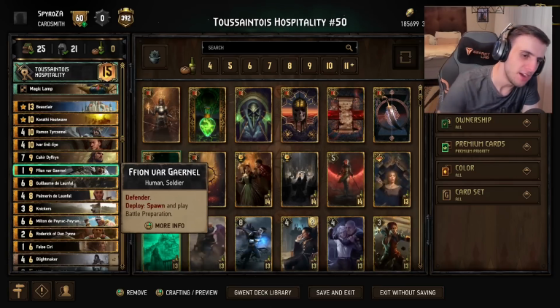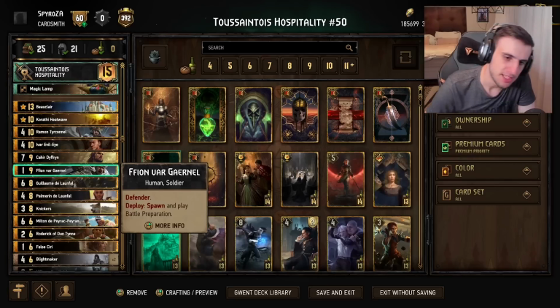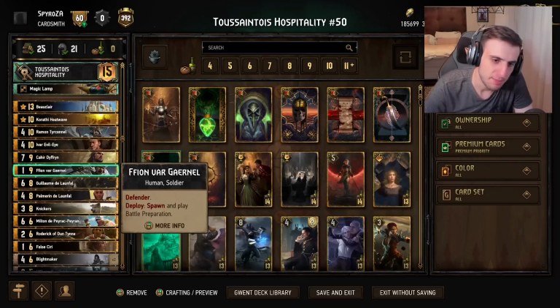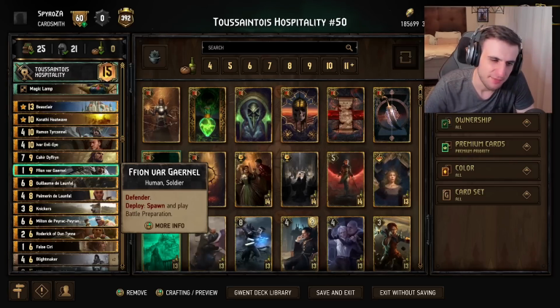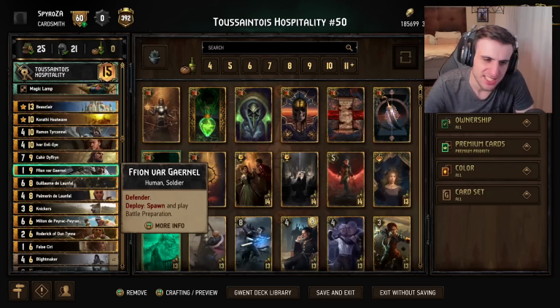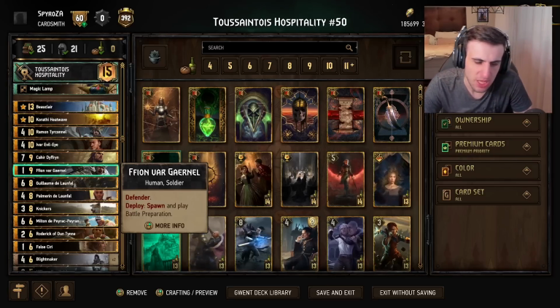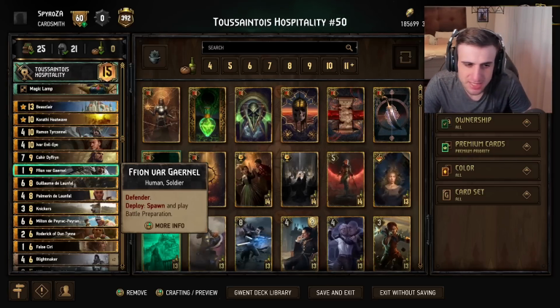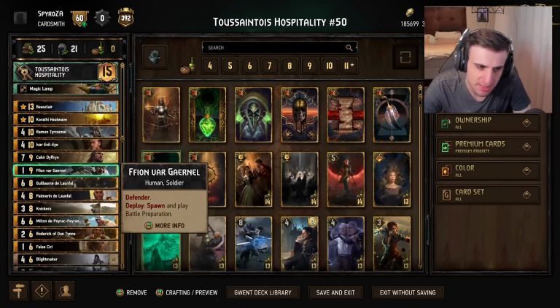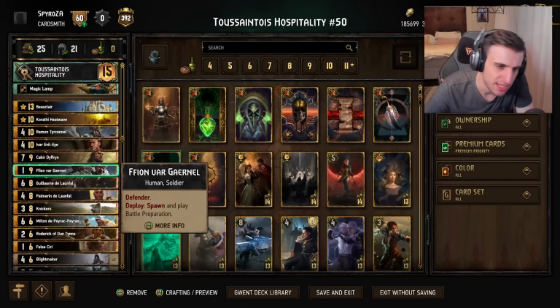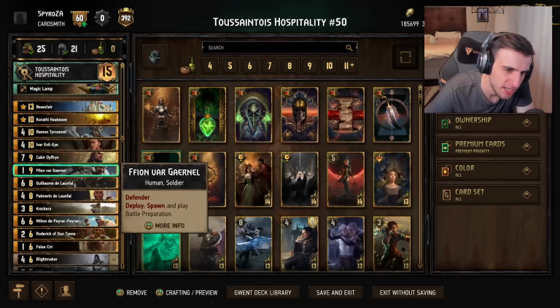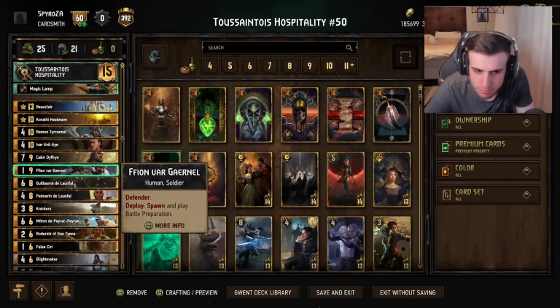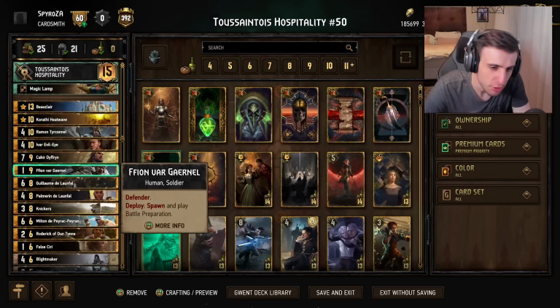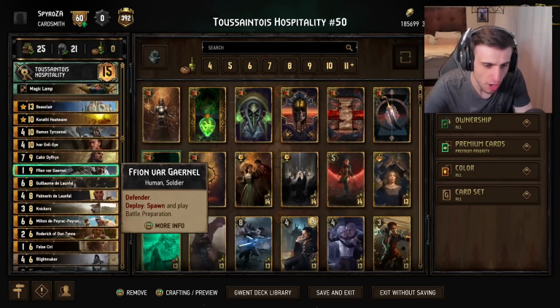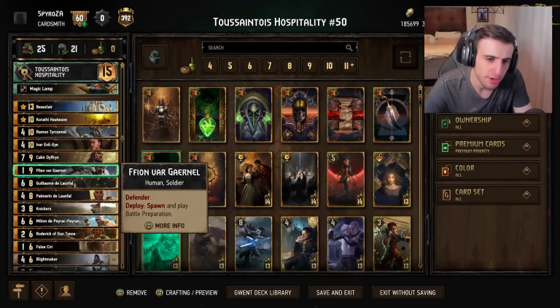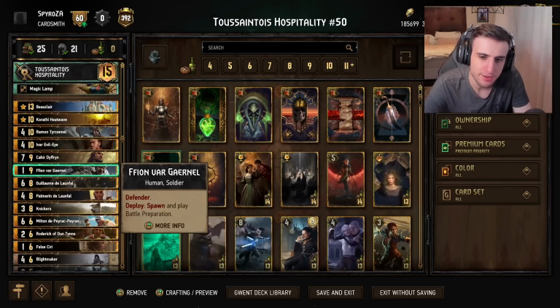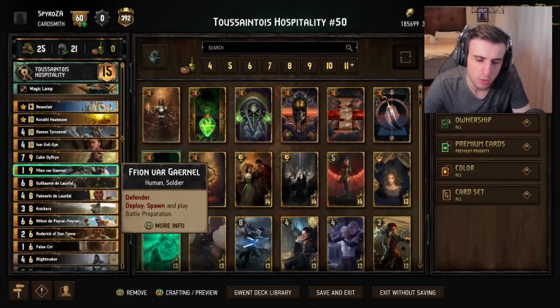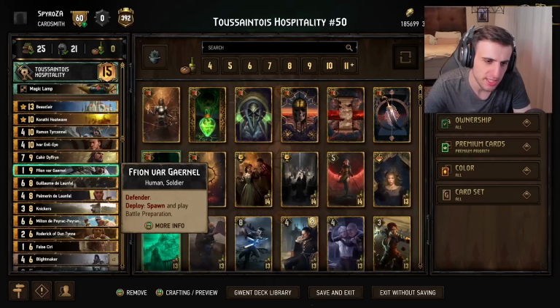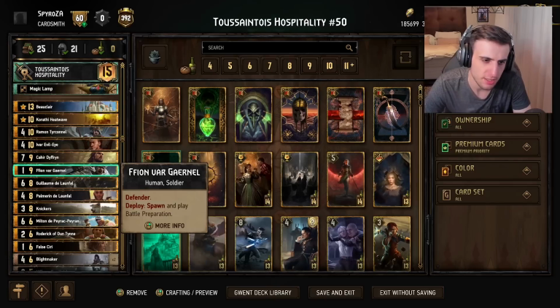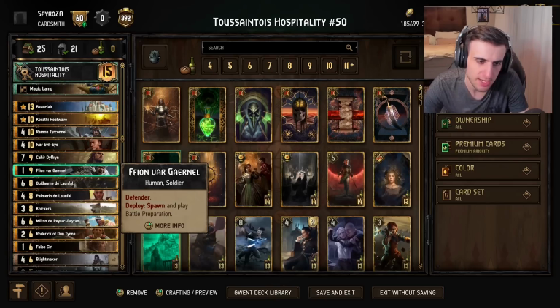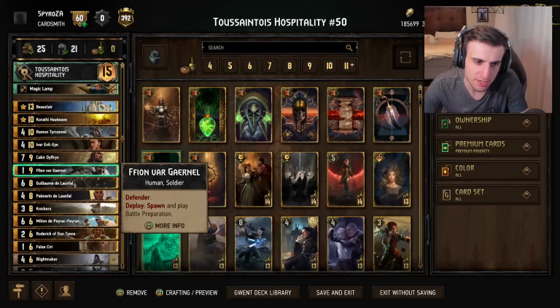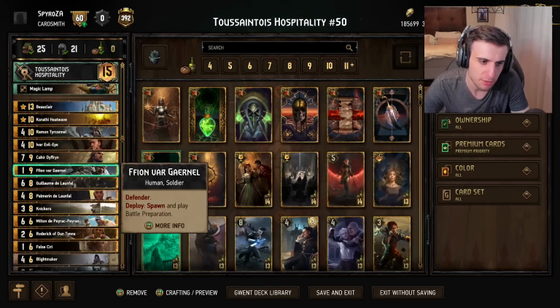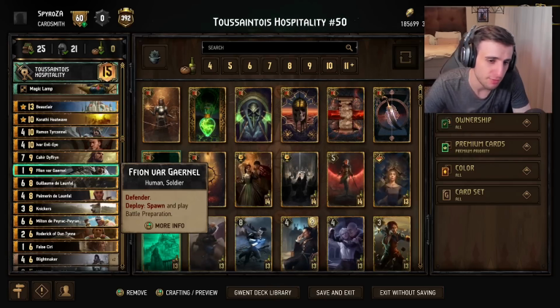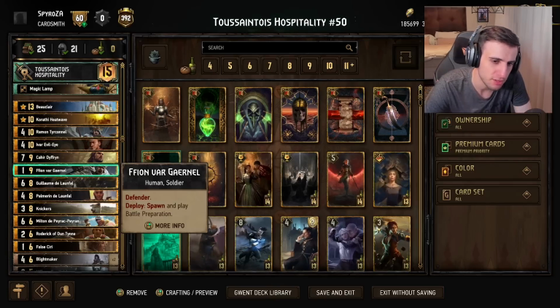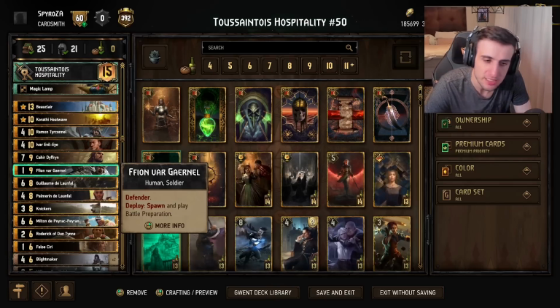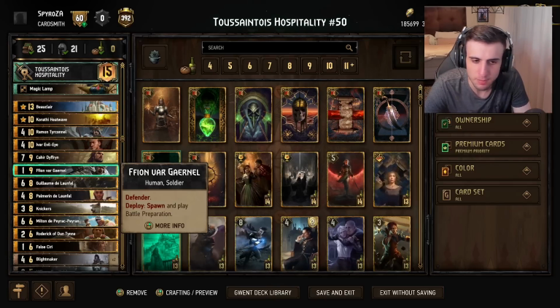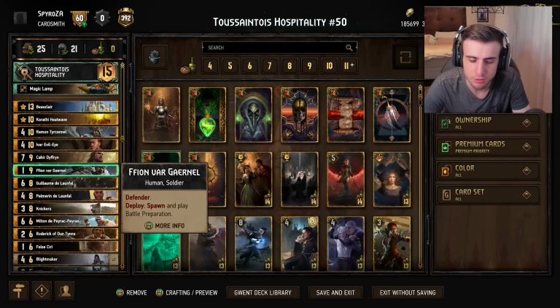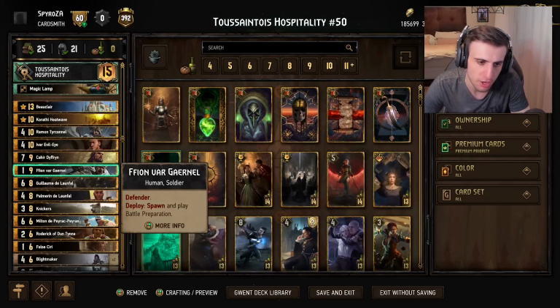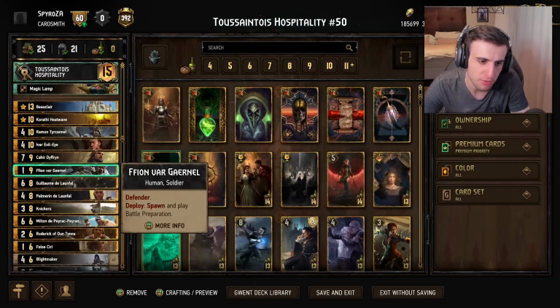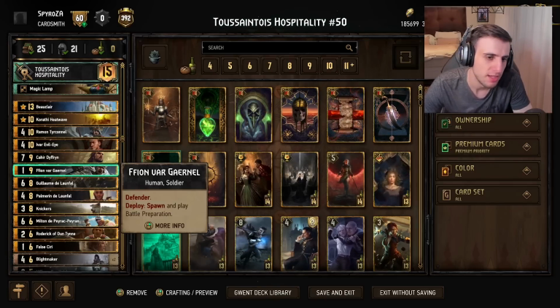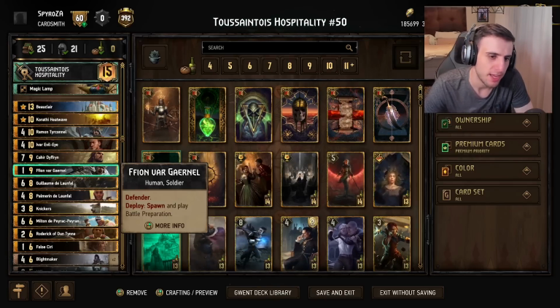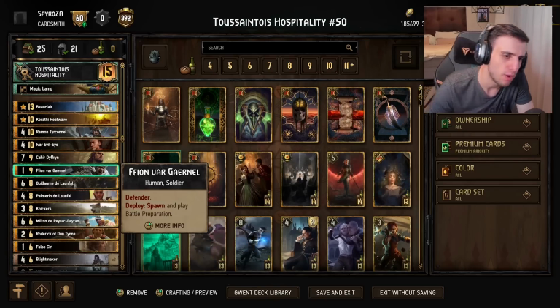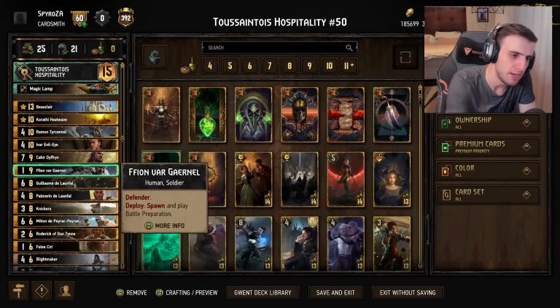Fionn is just a defender here, to help protect things like Kahir. You are going to go very, very tall in this deck, so if you can get Fionn to eat a tall punish or hard removal, that can be quite valuable.